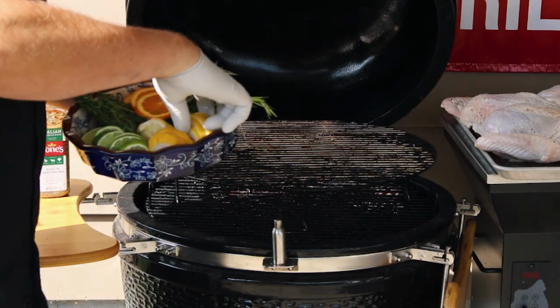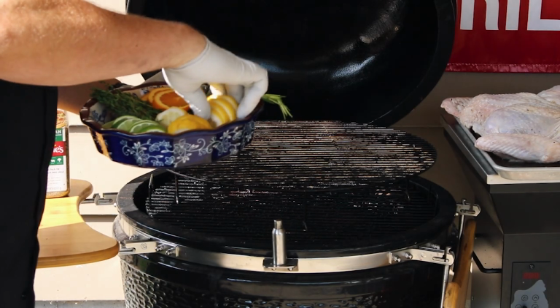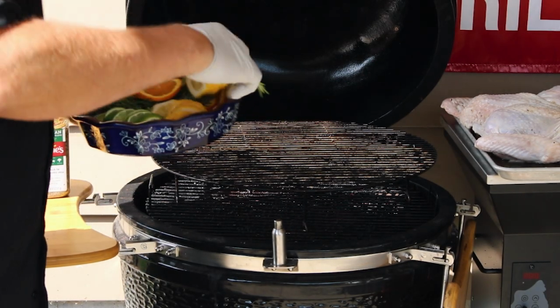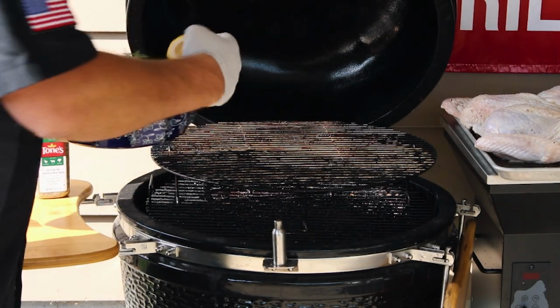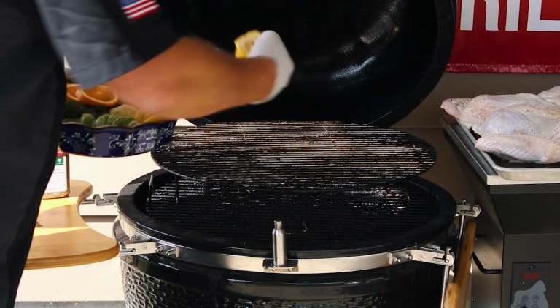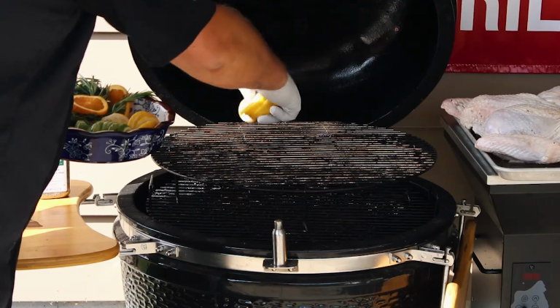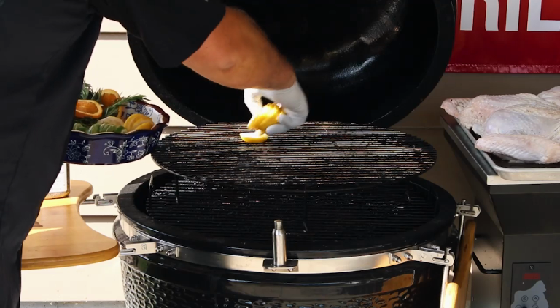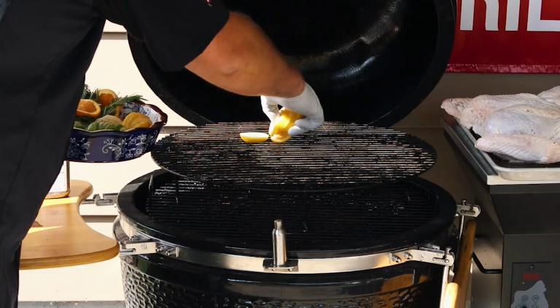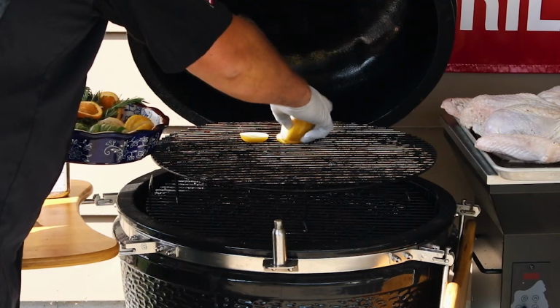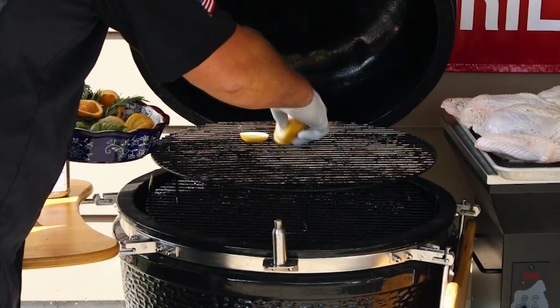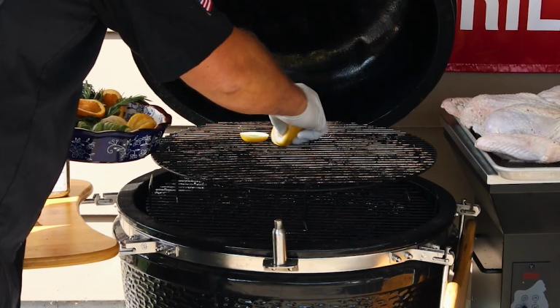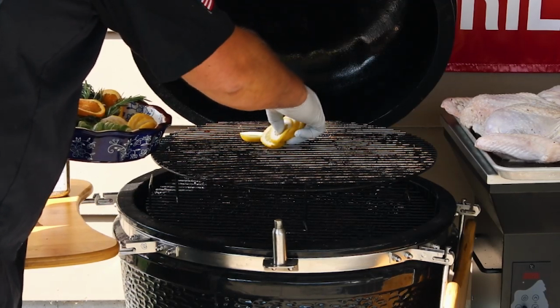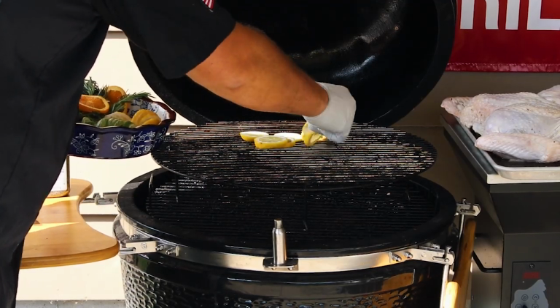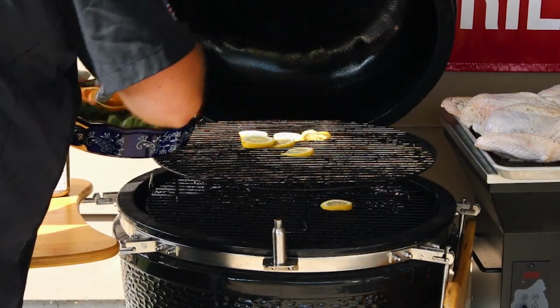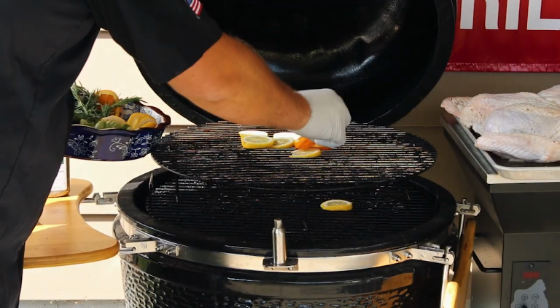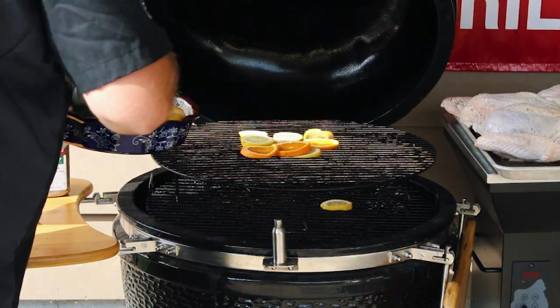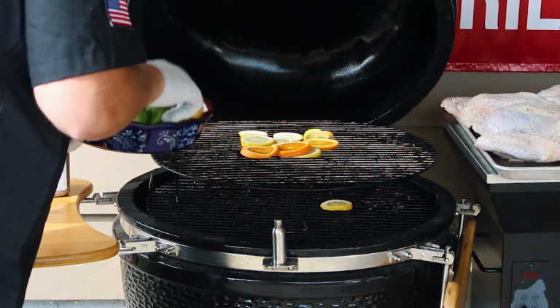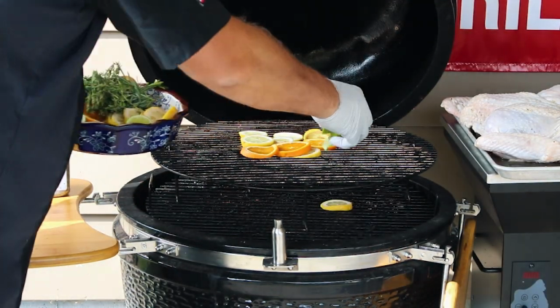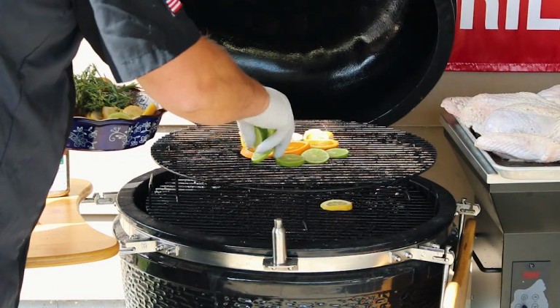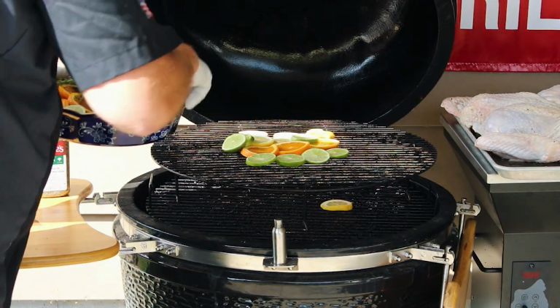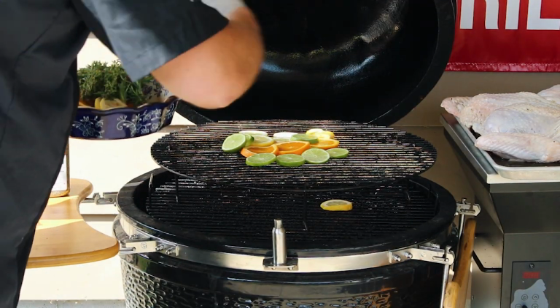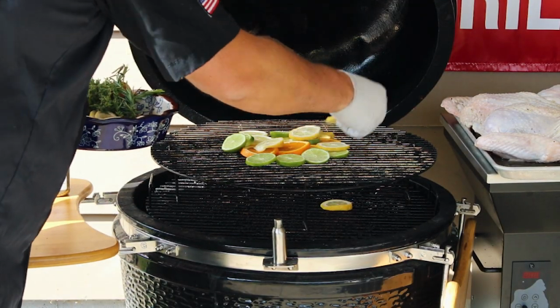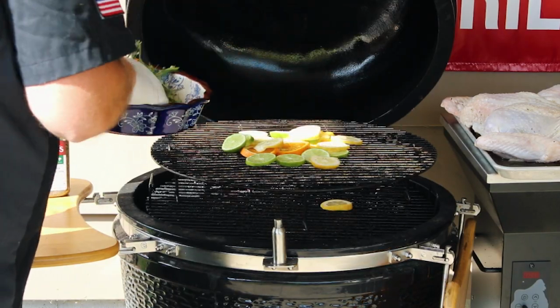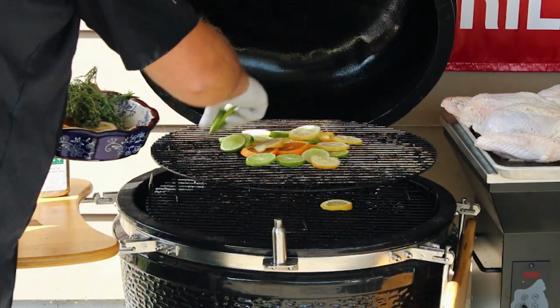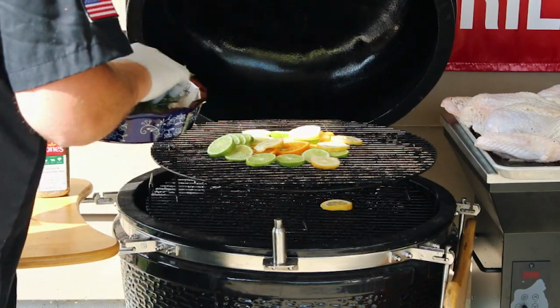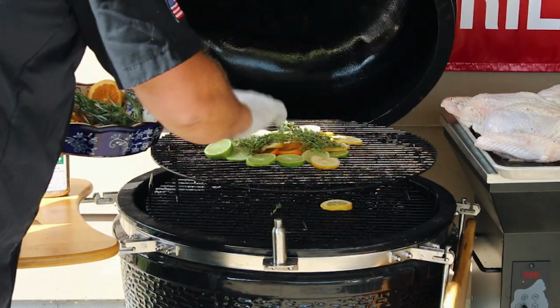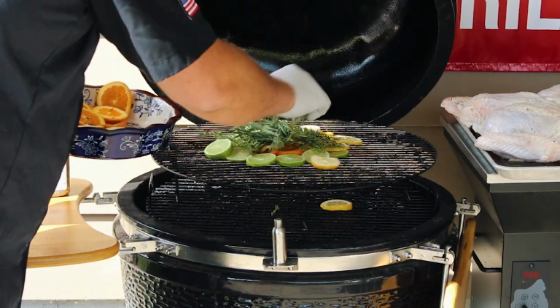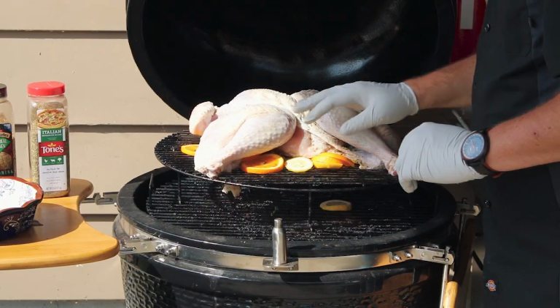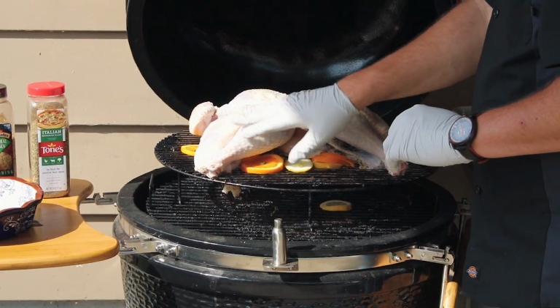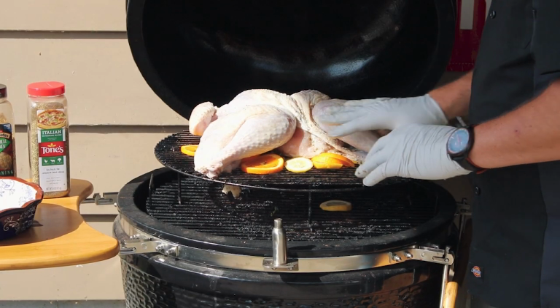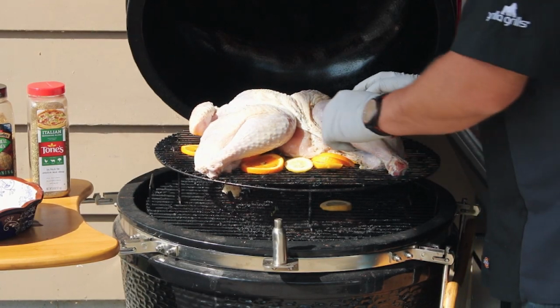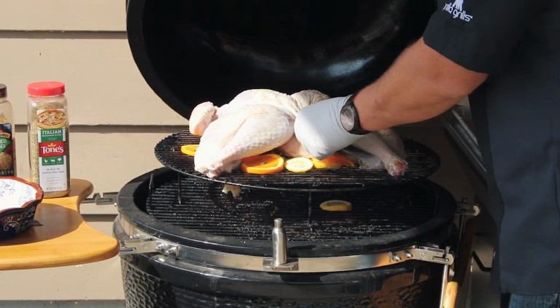You come into the grill and you're just gonna basically layer out your citrus, add a little more flavor. I'll tell you, since this hits the grill you'll smell it and you'll know what I'm talking about. Center it as best we can.